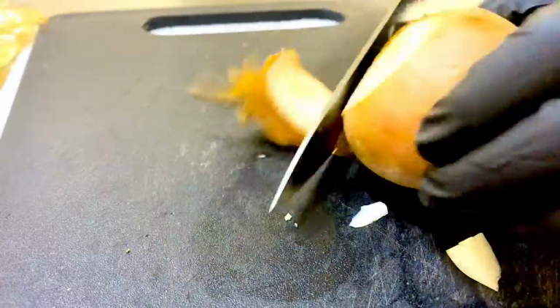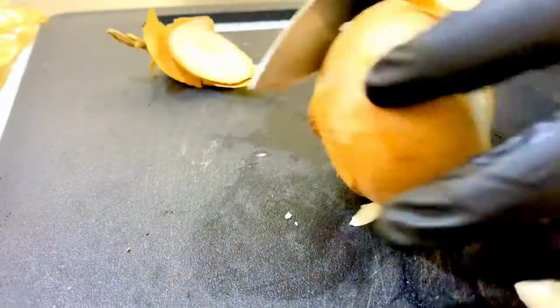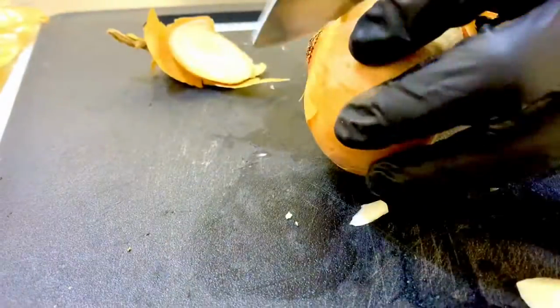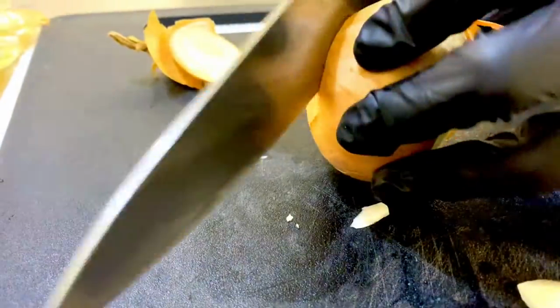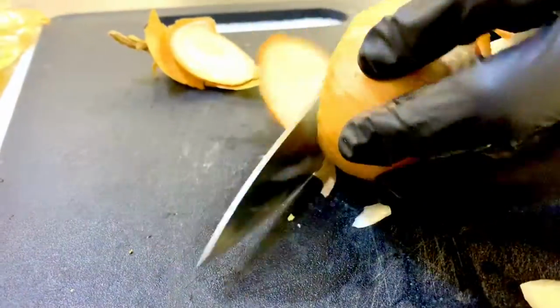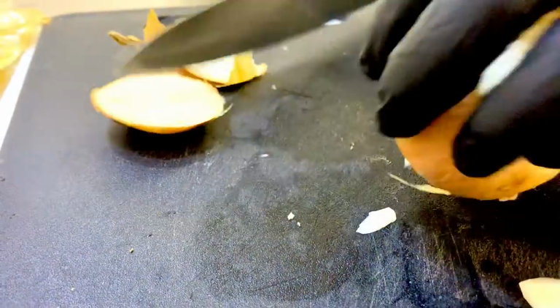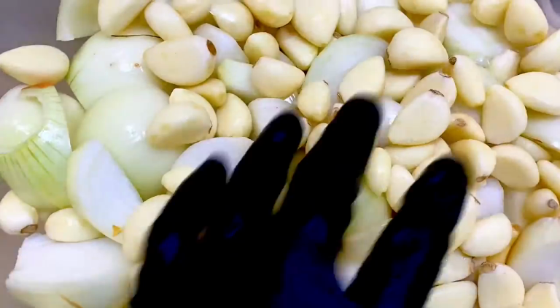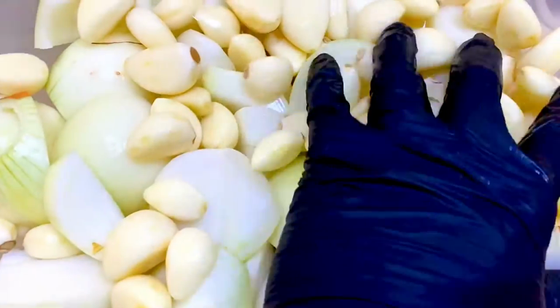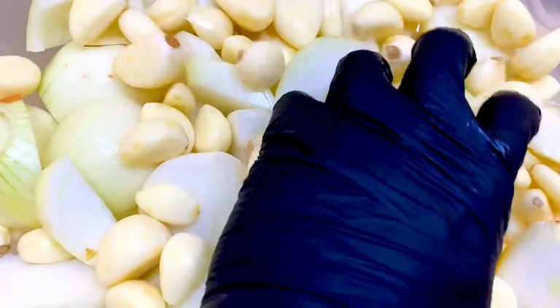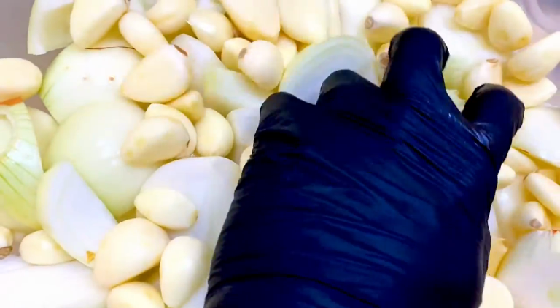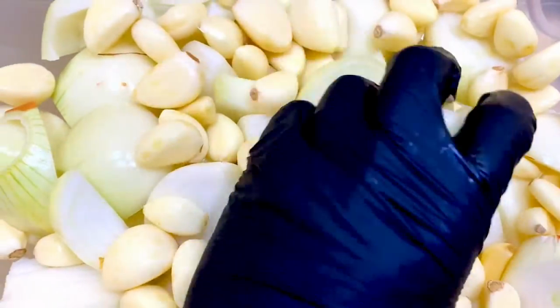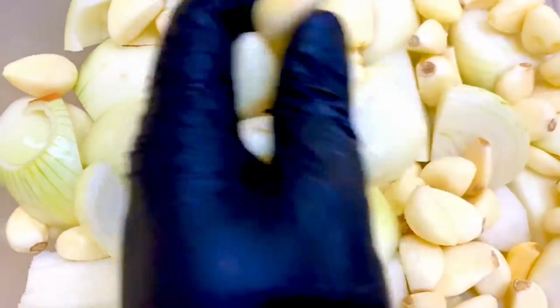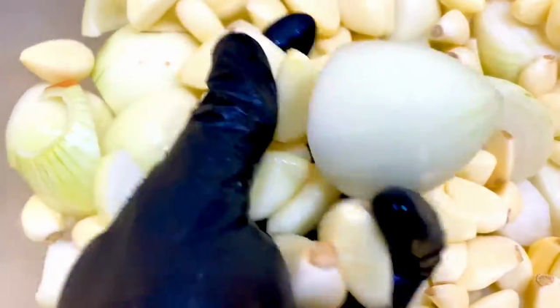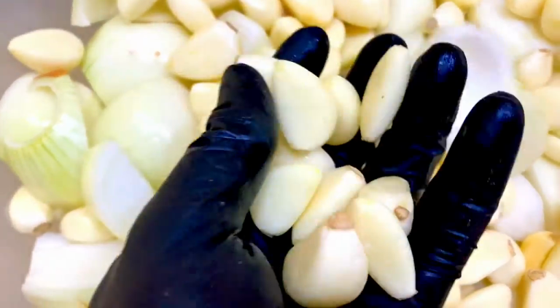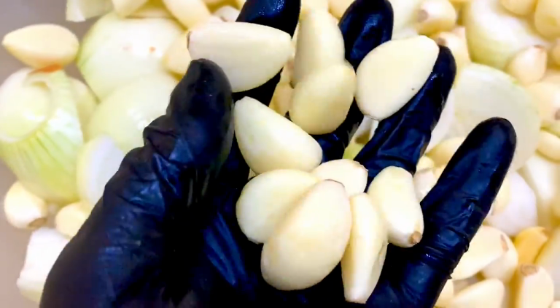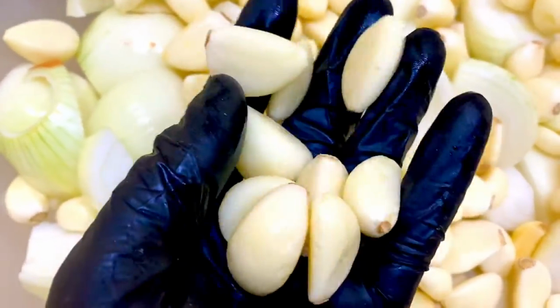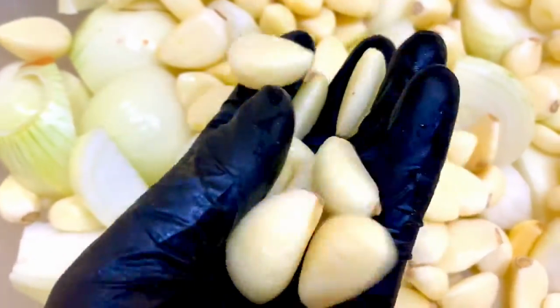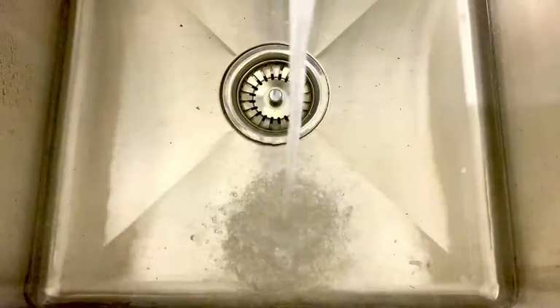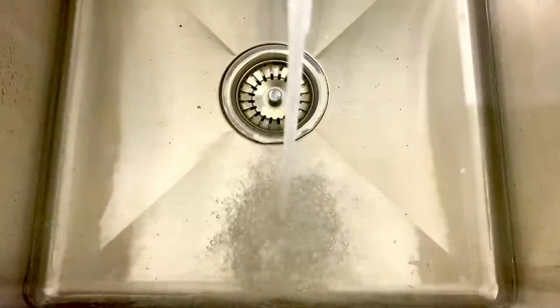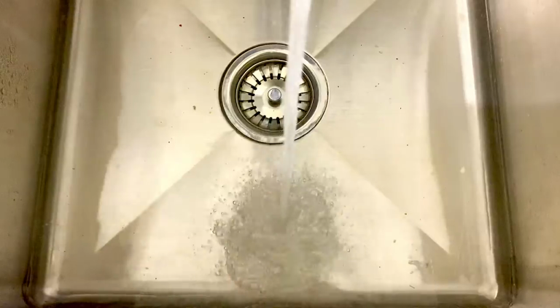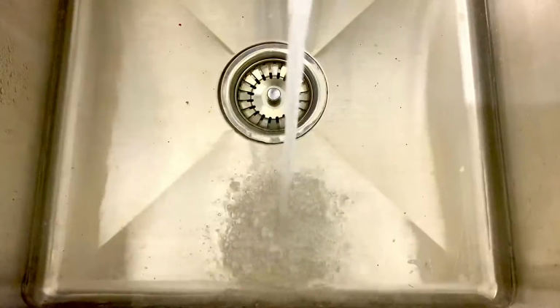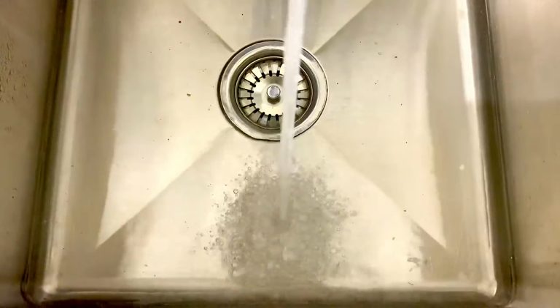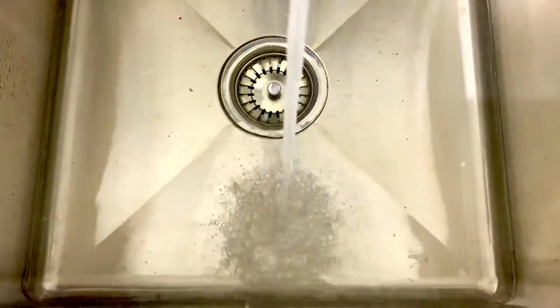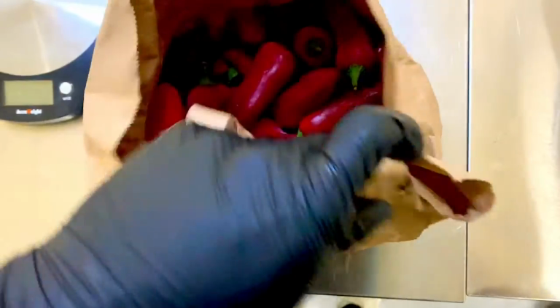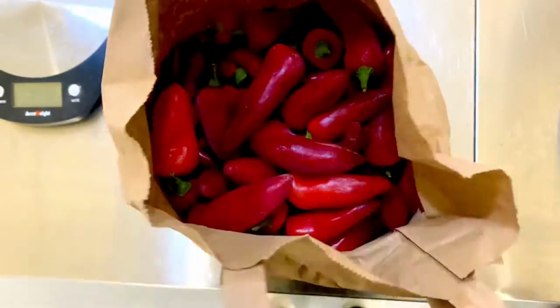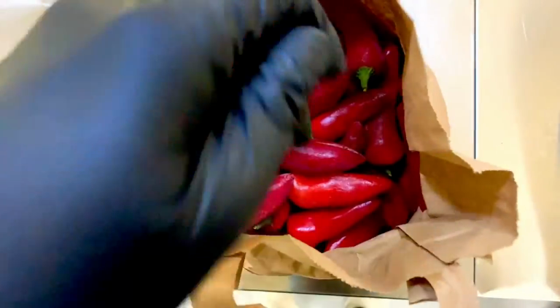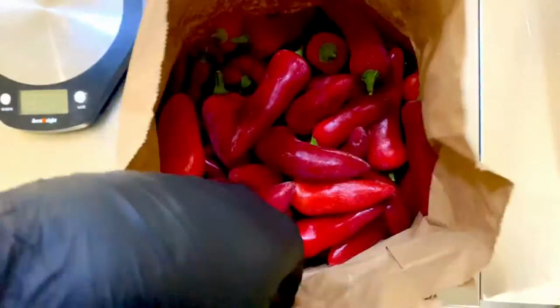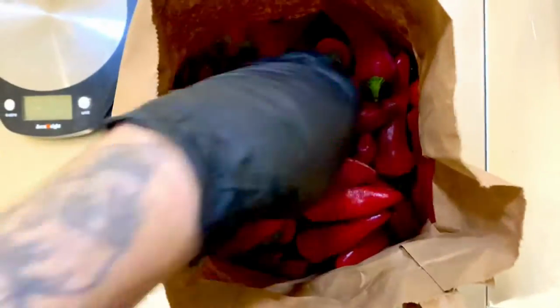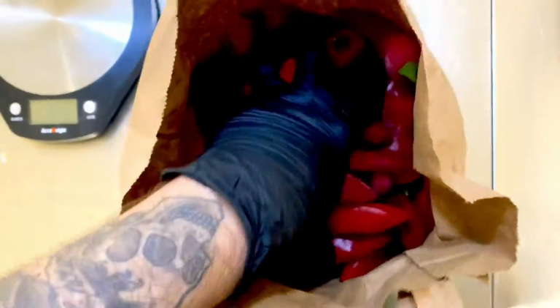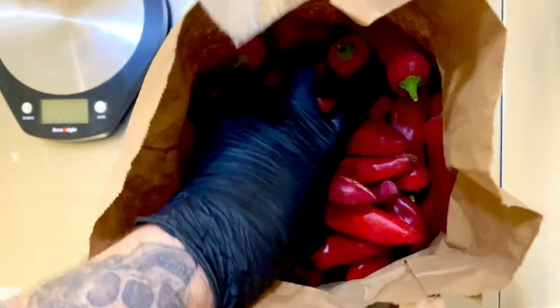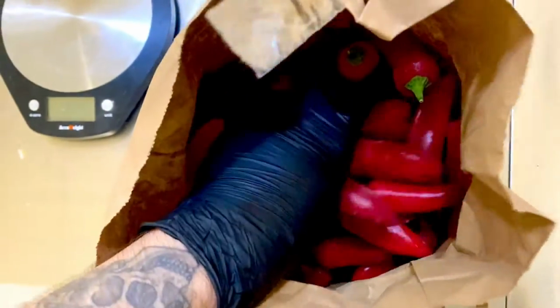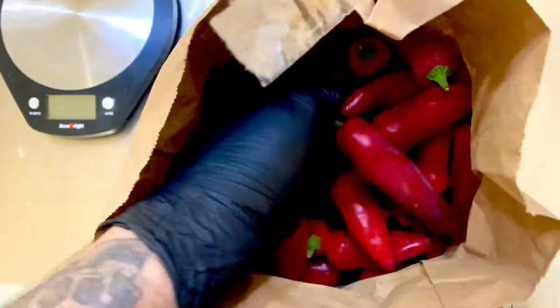We start by chopping the fresh onions and weighing them out along with the garlic, then we get ready to rinse the chilies that we have grown for us on a farm here in the UK.